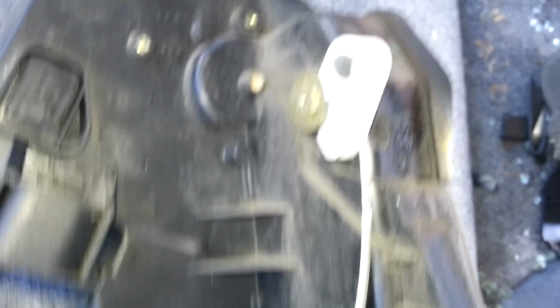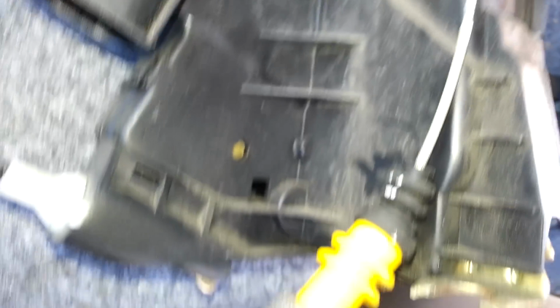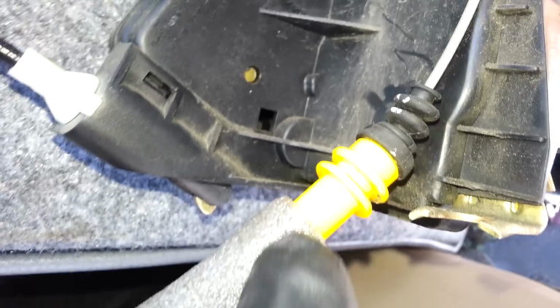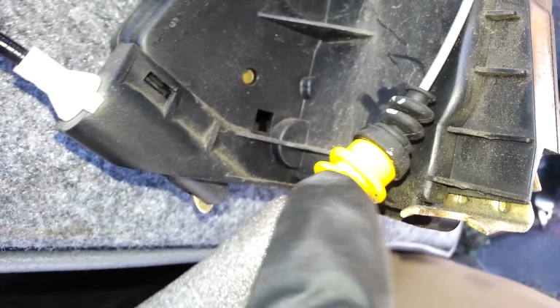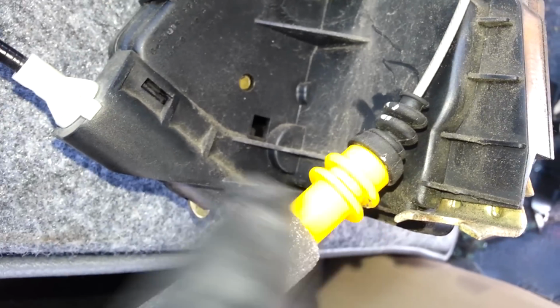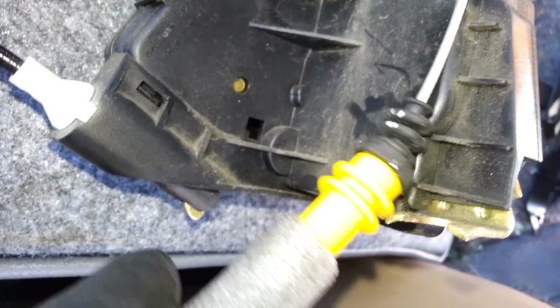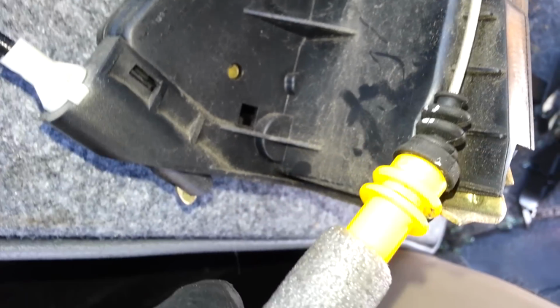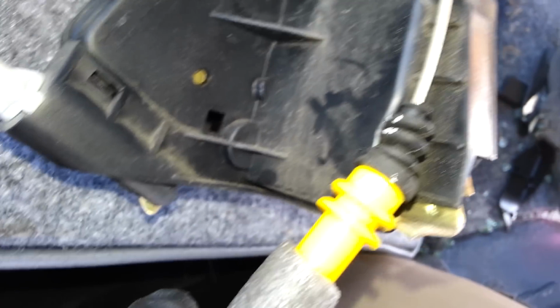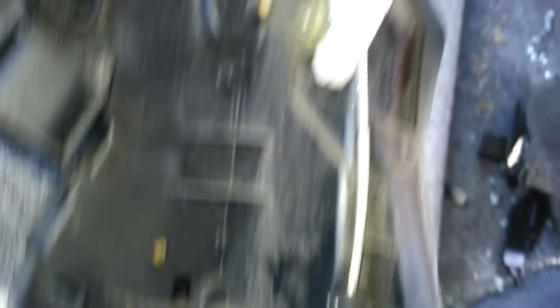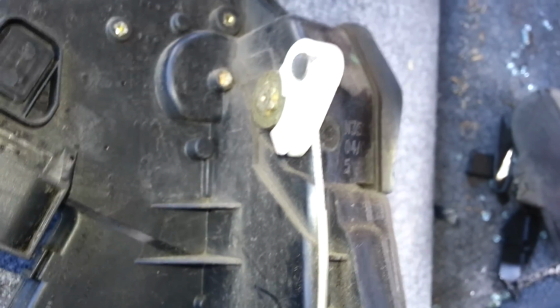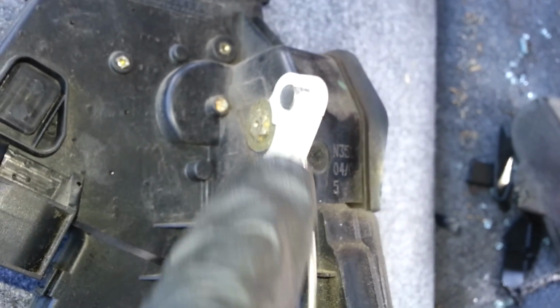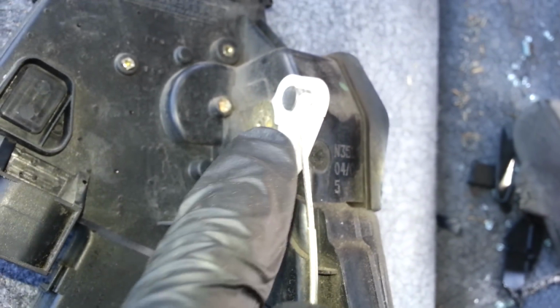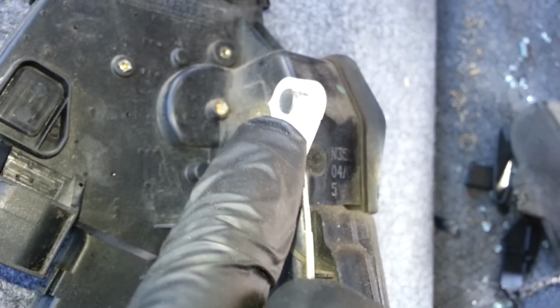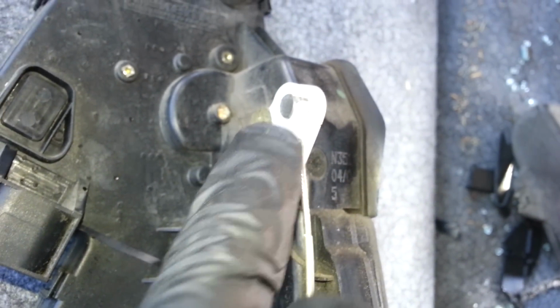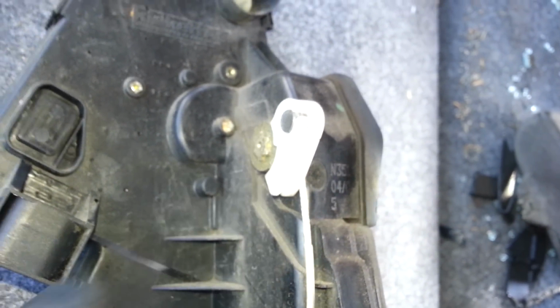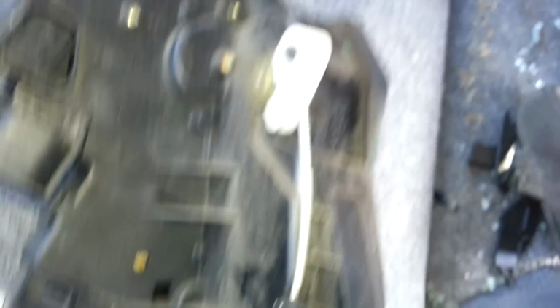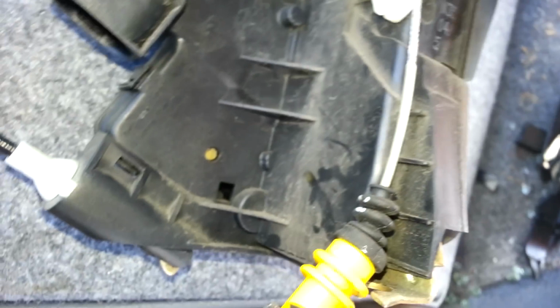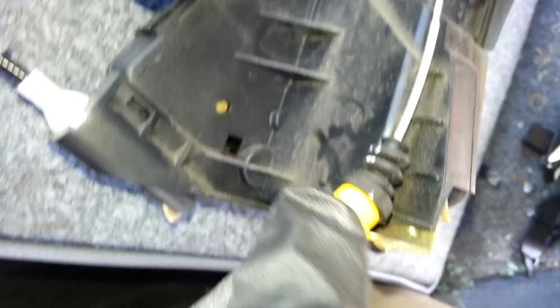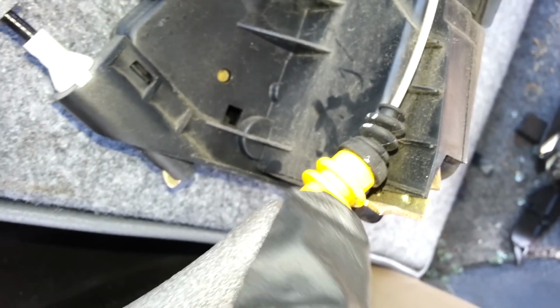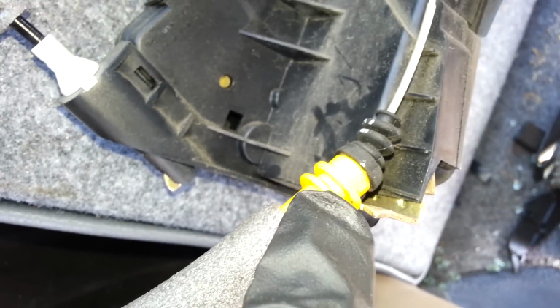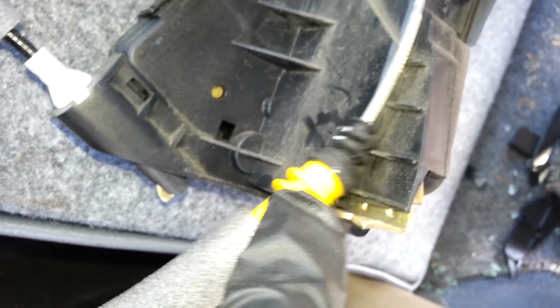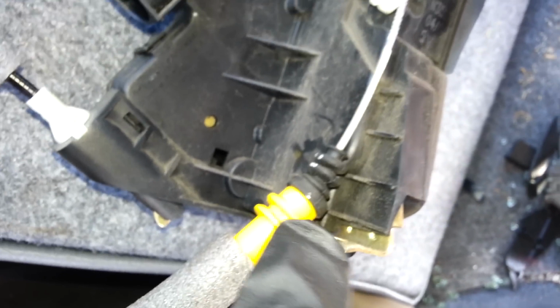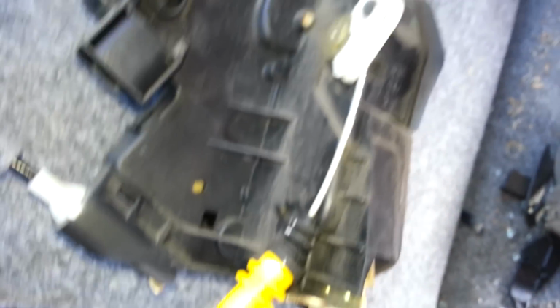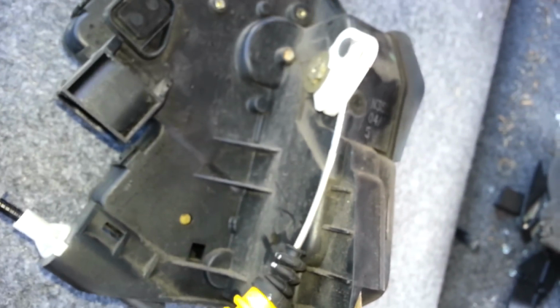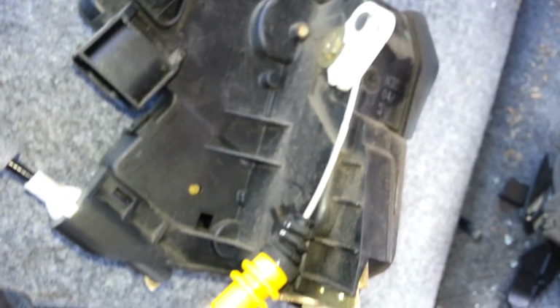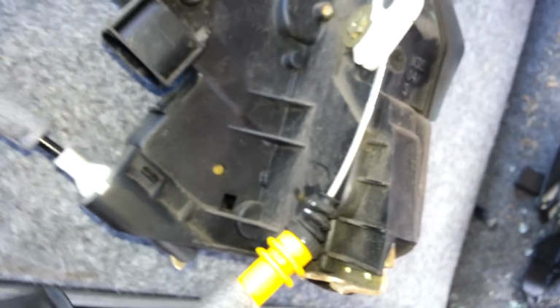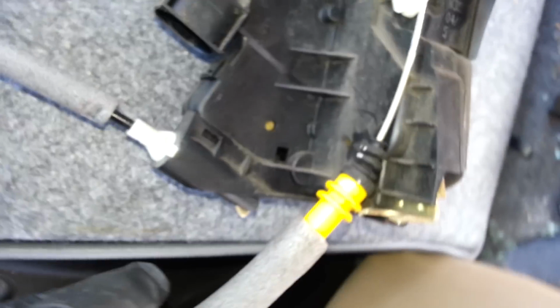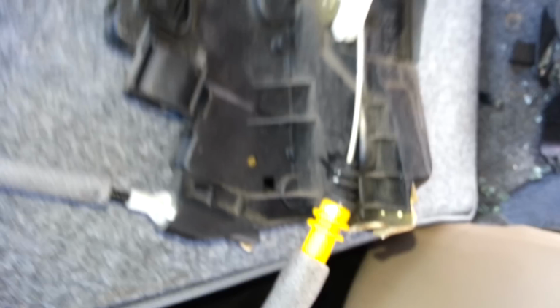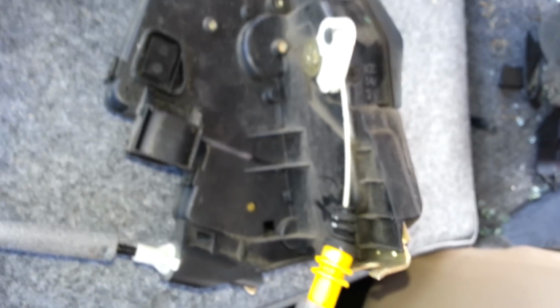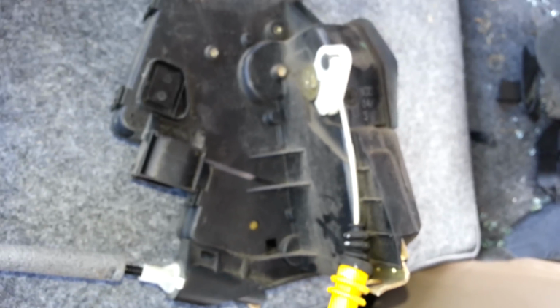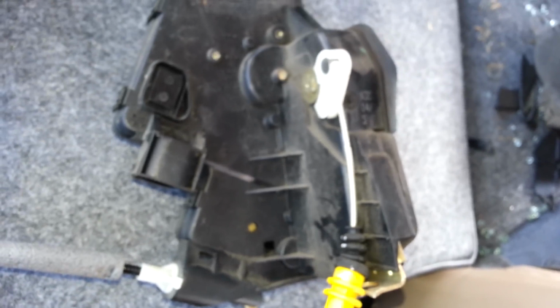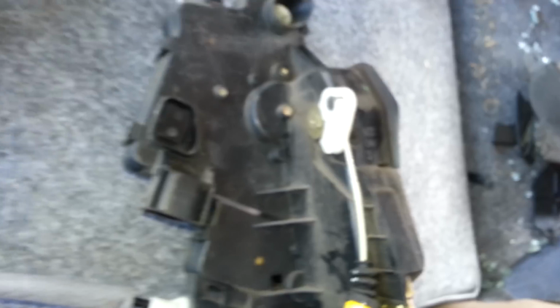If you're having issues with your handle, this cable might be broken from here or here. There are a lot of plastic connectors that are prone to breaking, so that could be an issue as well.